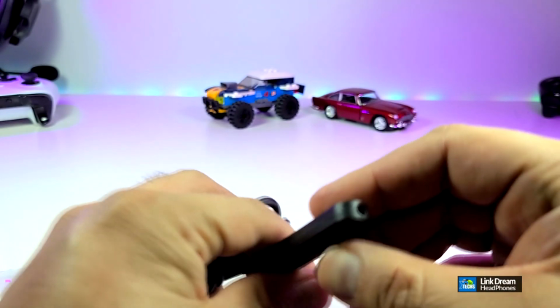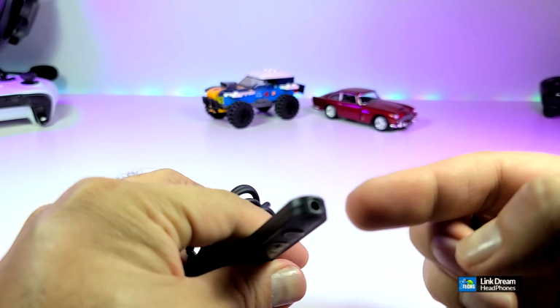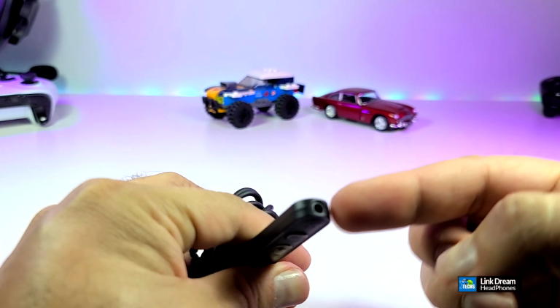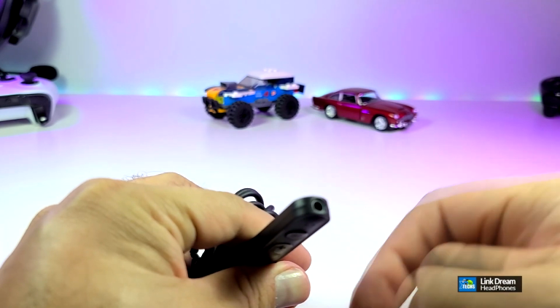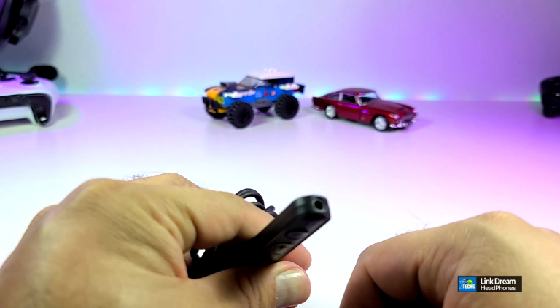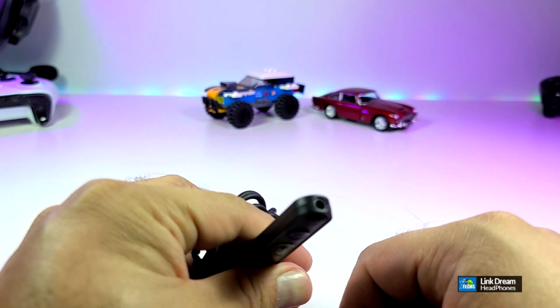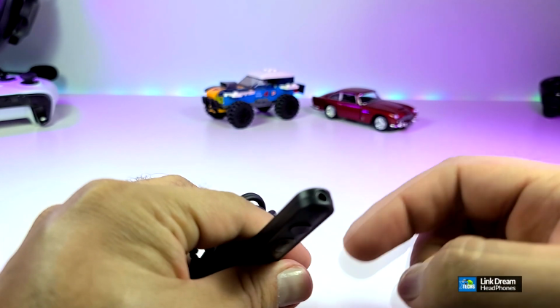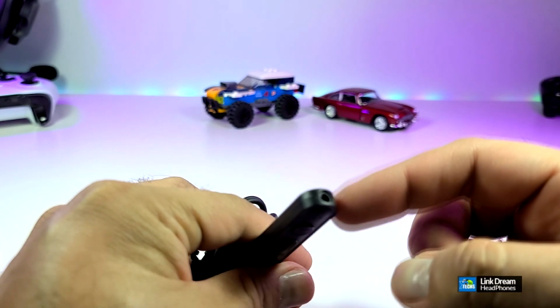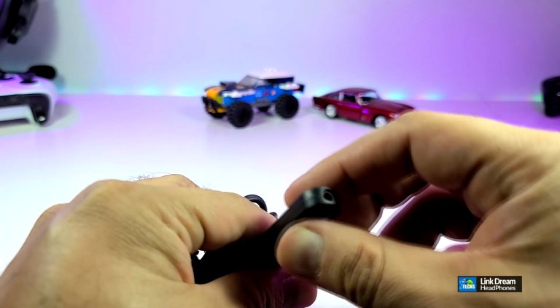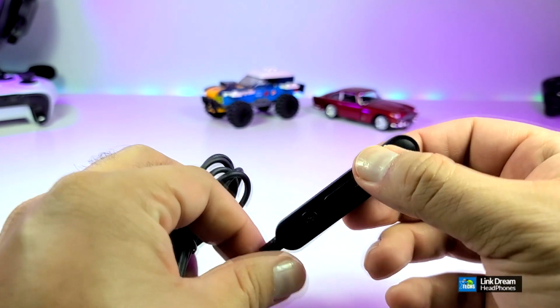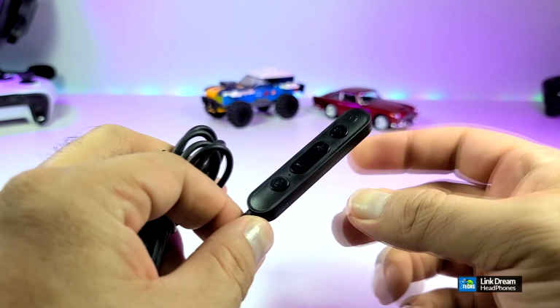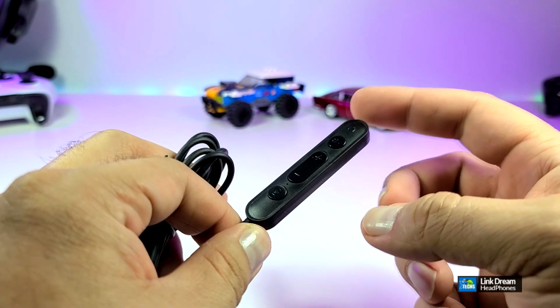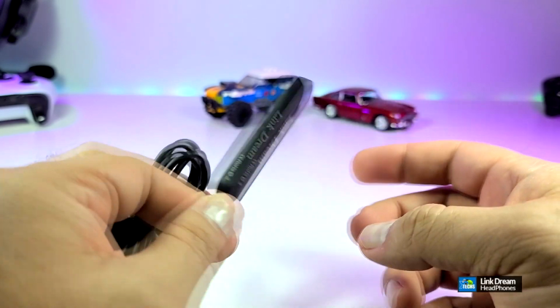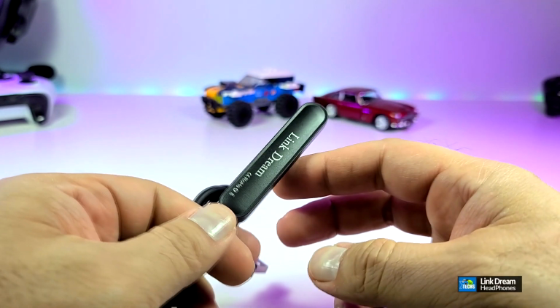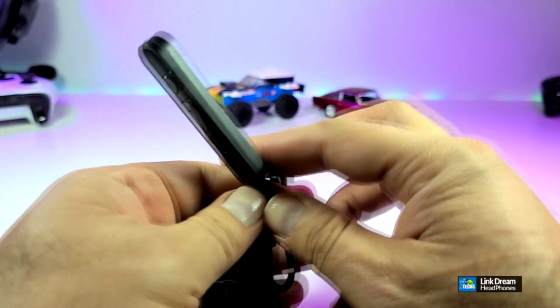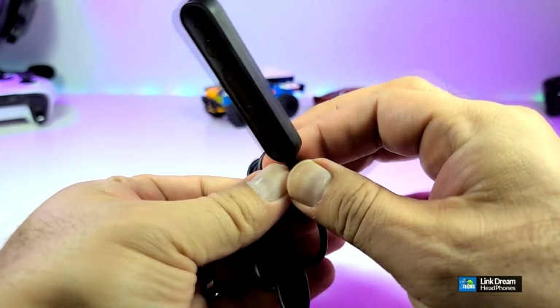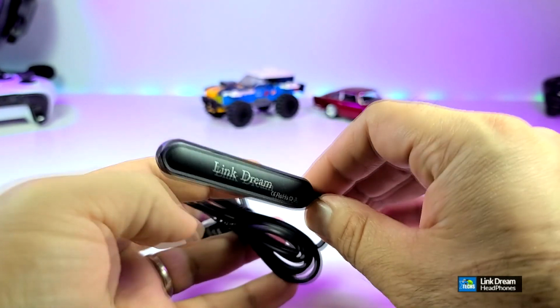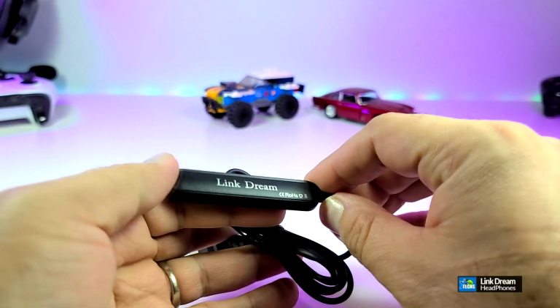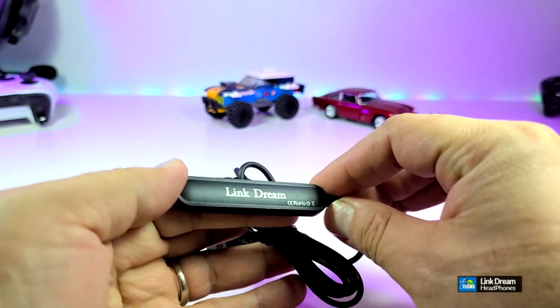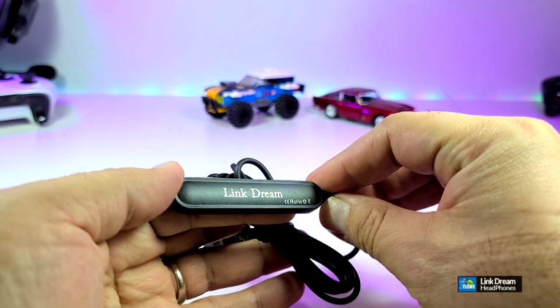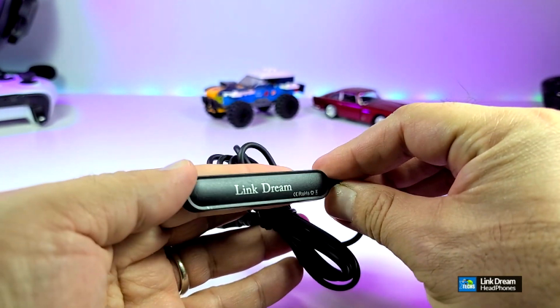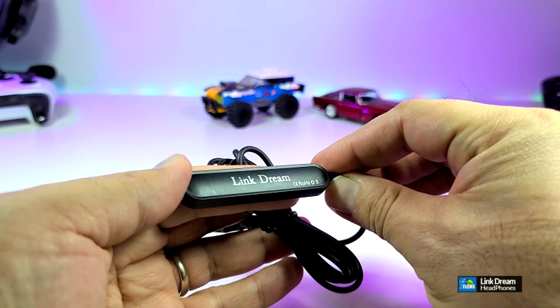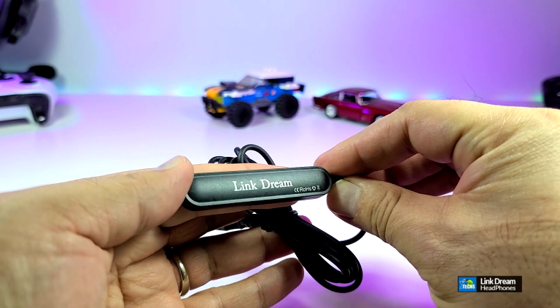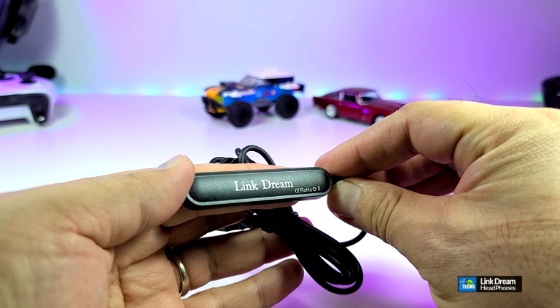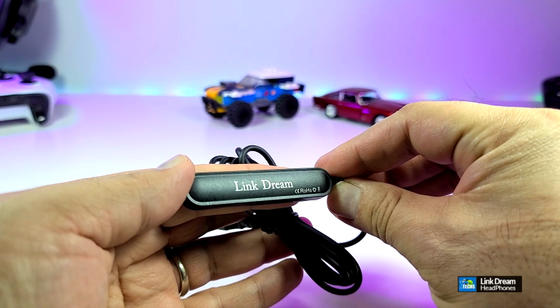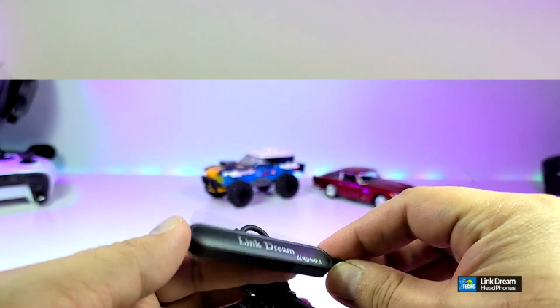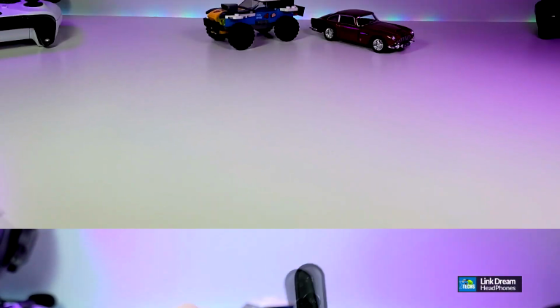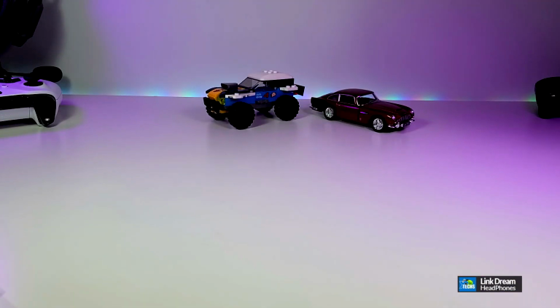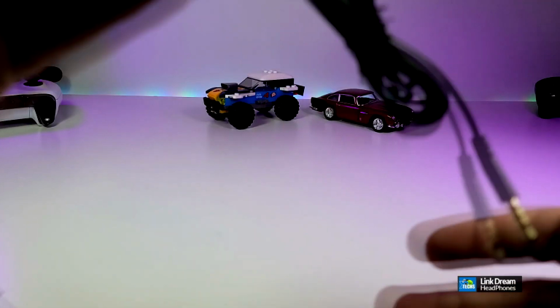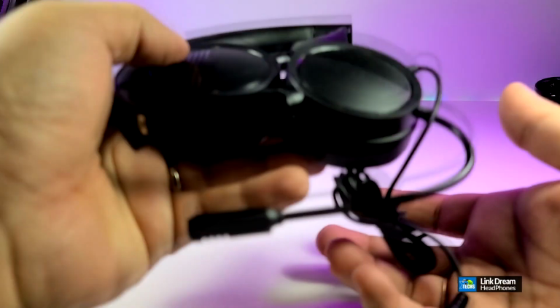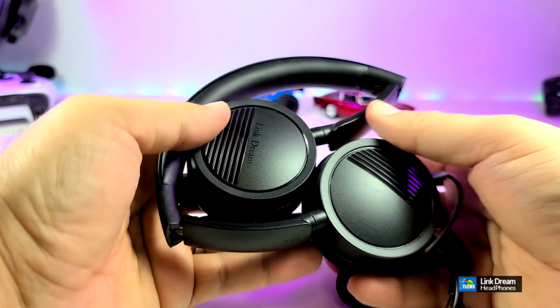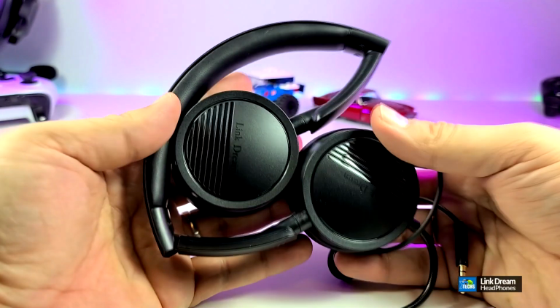We're going to show this in a few seconds. On the top there is a little connector. Now this is a 2.5mm jack, not 3.5mm, and we will get to that in a few seconds to explain why this is different. In the back of it you have their nice company name which says Link Dream.